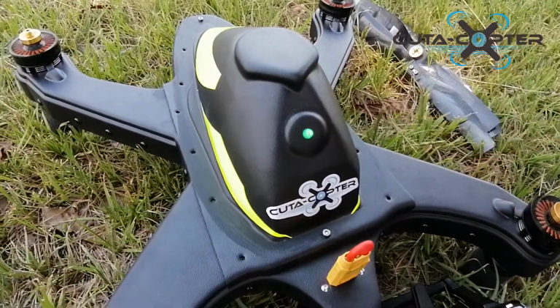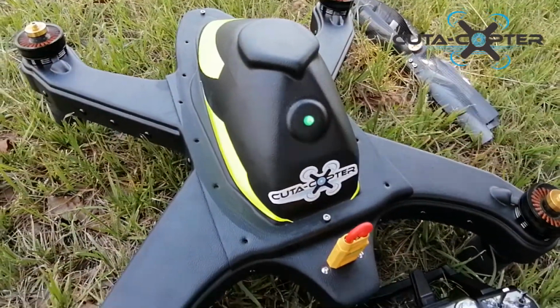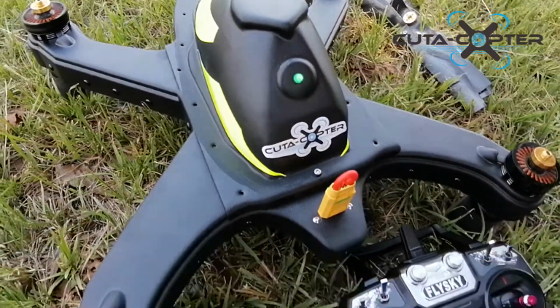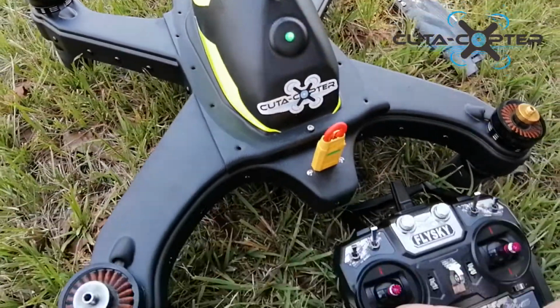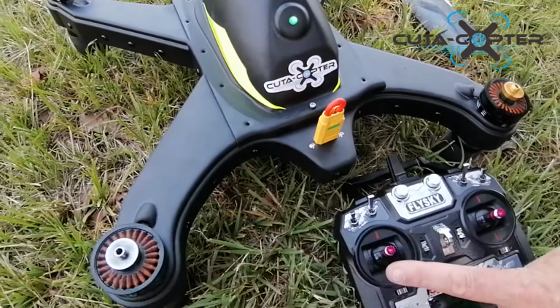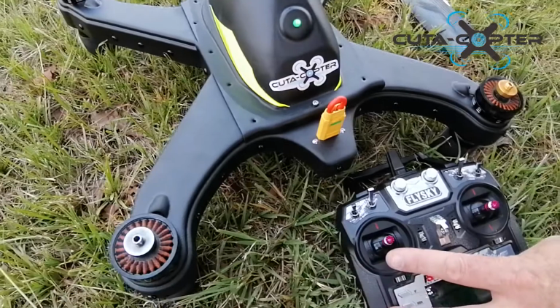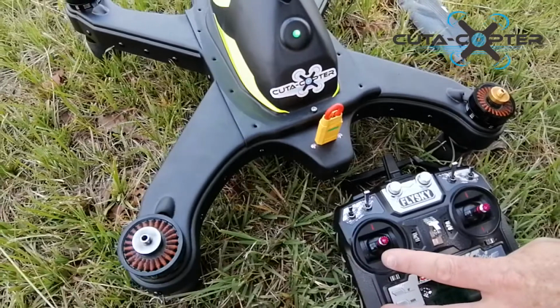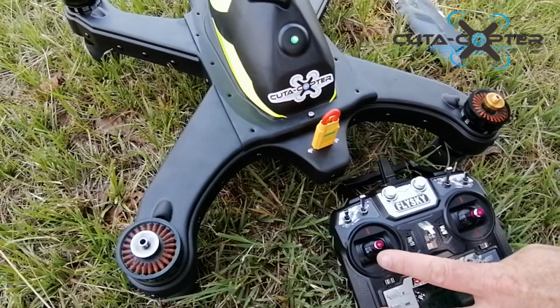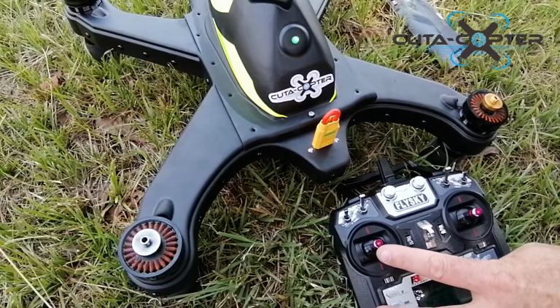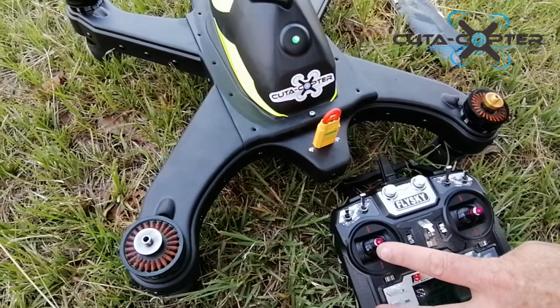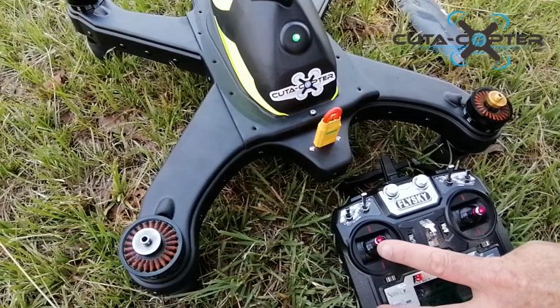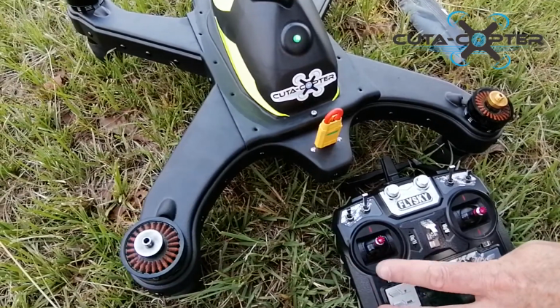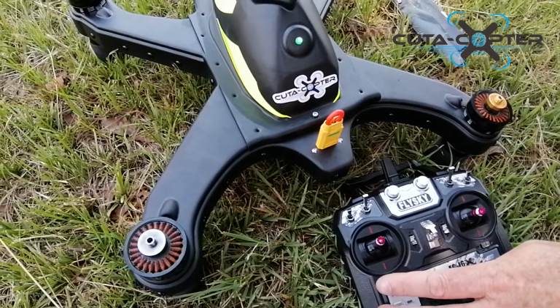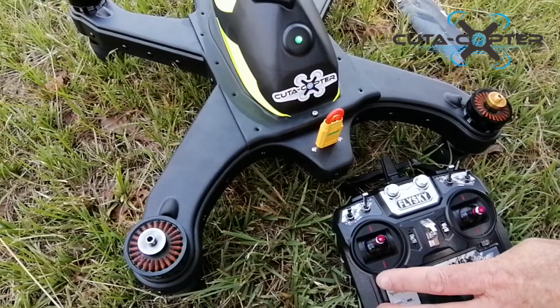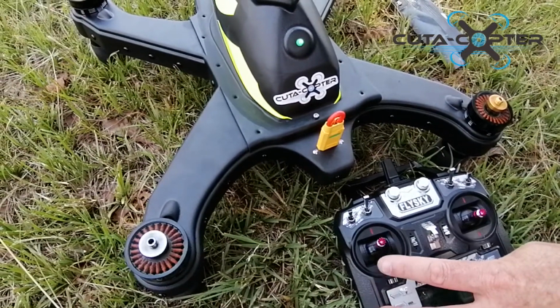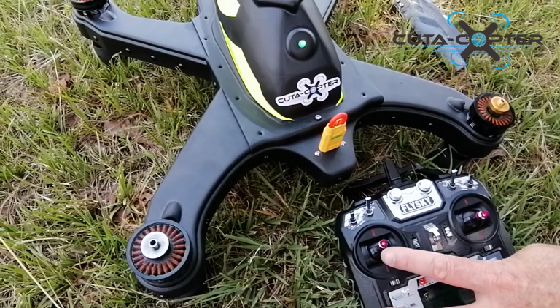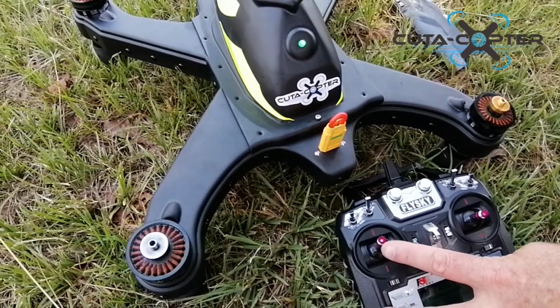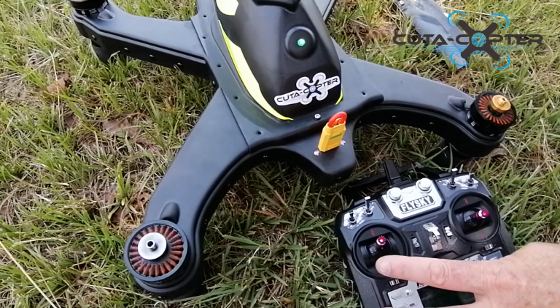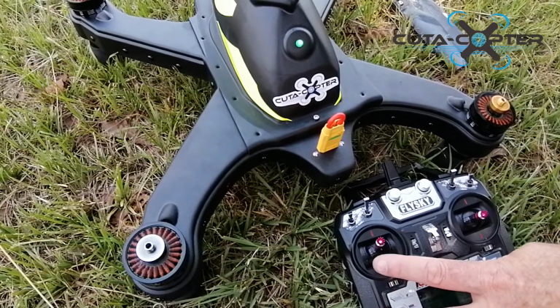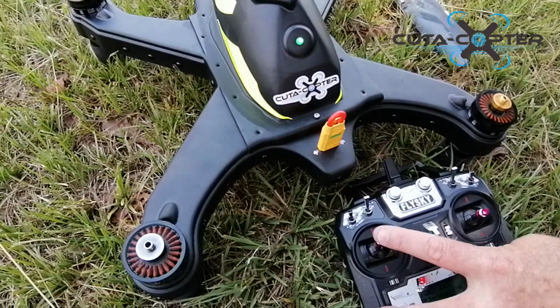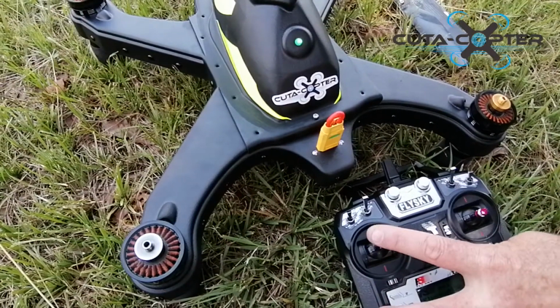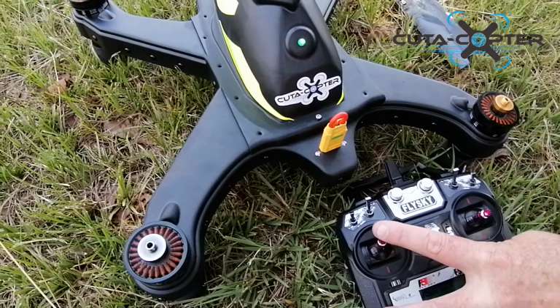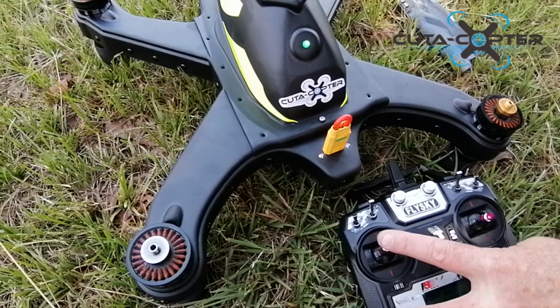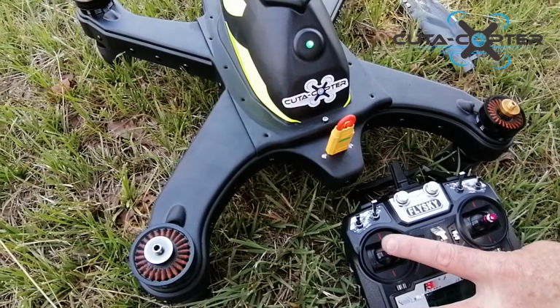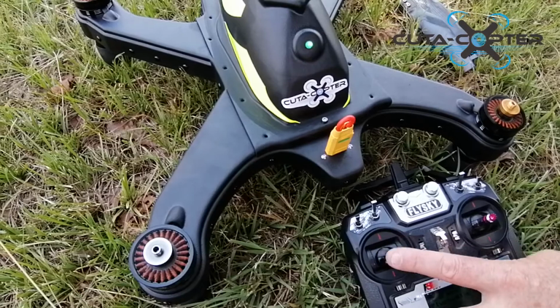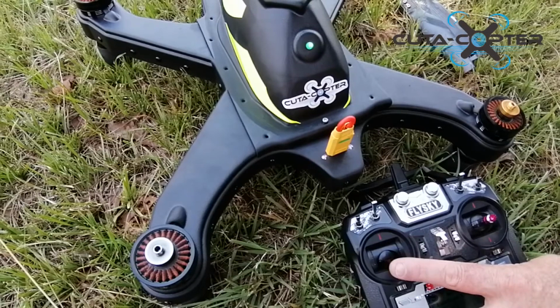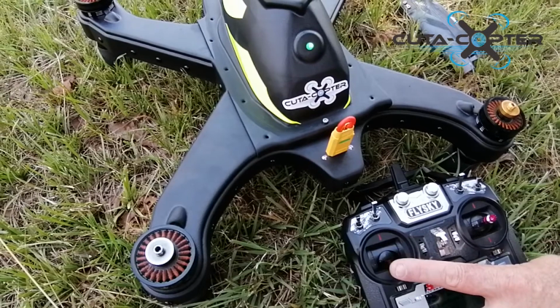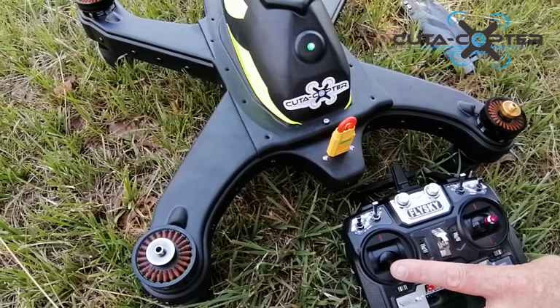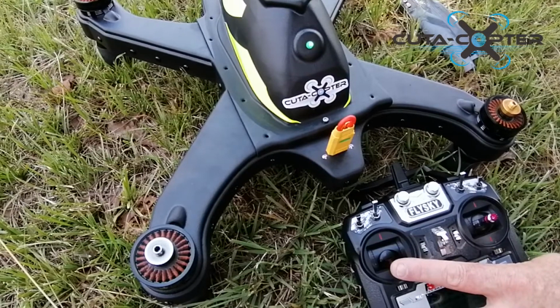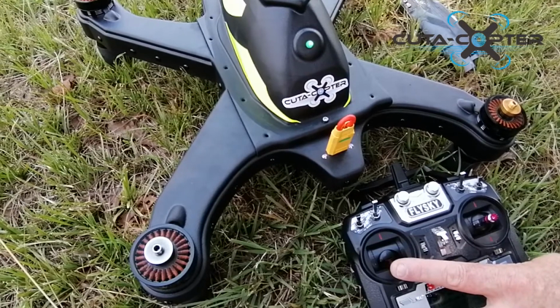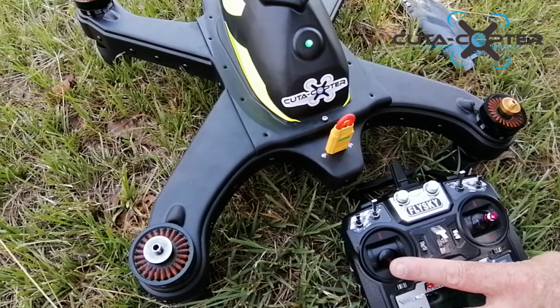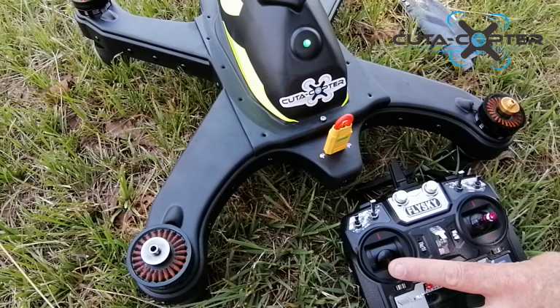Once the light turns solid green, we then push the motor stick to middle for idle. For takeoff, we're going to push the stick all the way to the top. Right now we will just kill the motors.